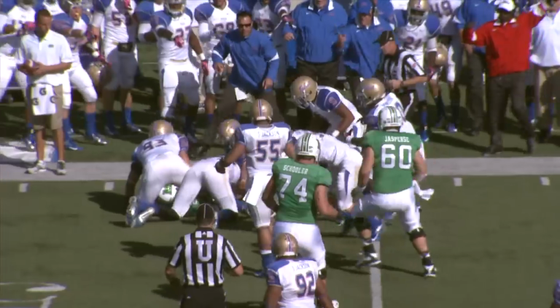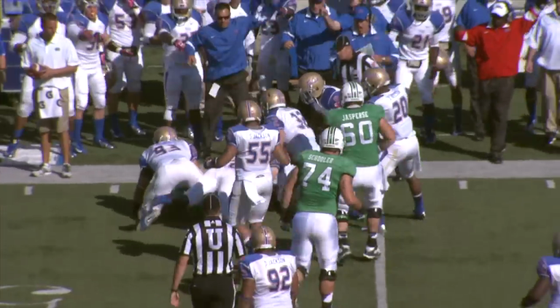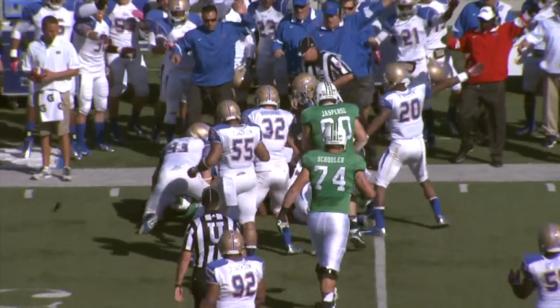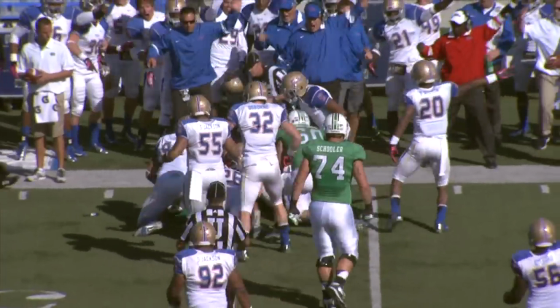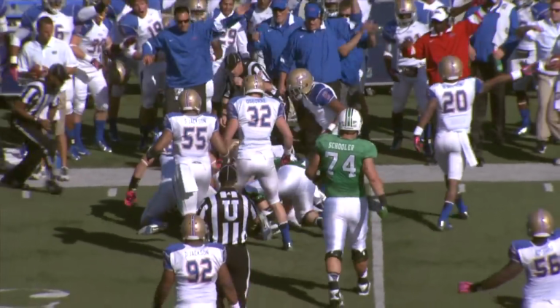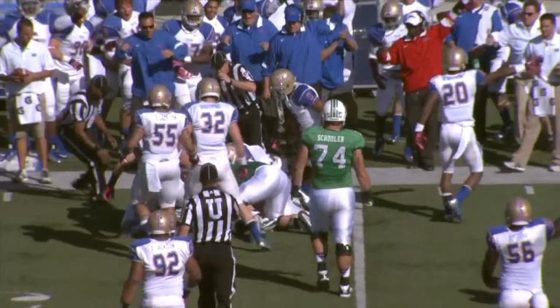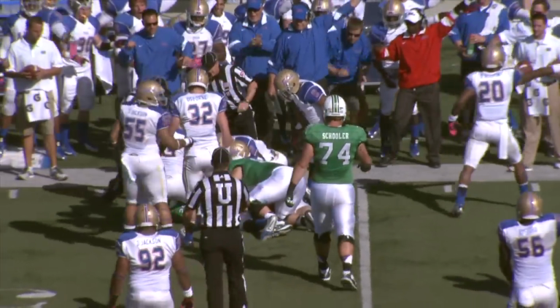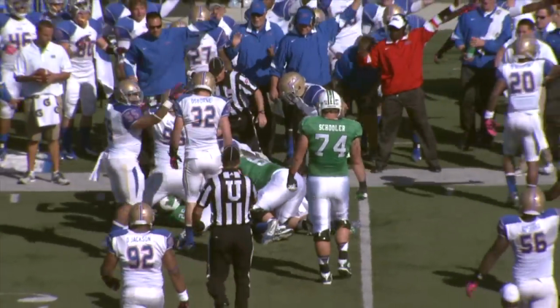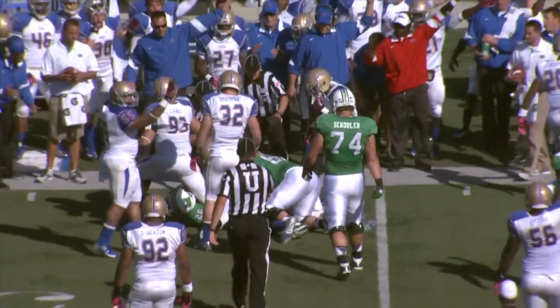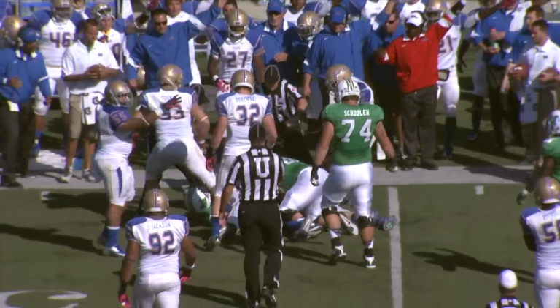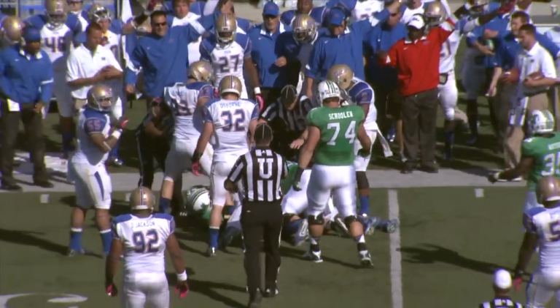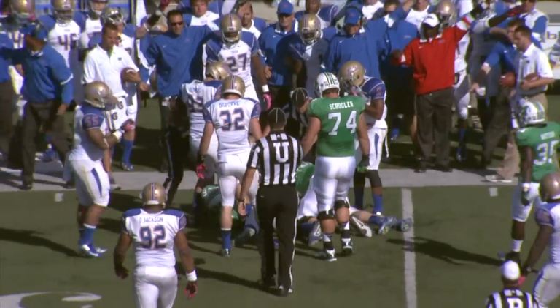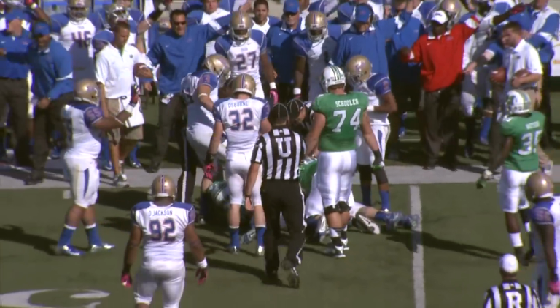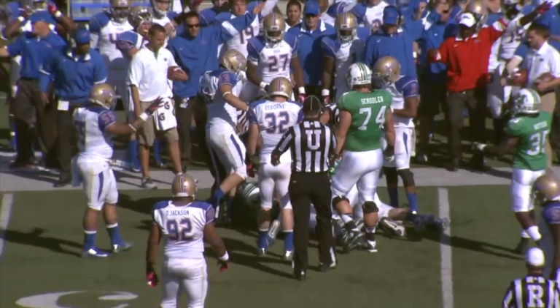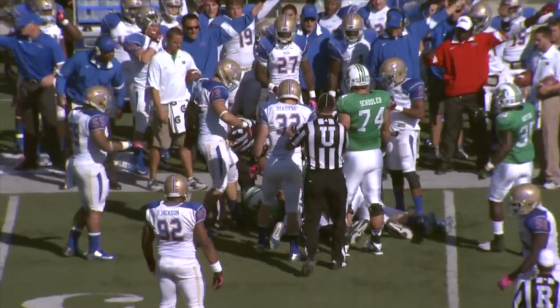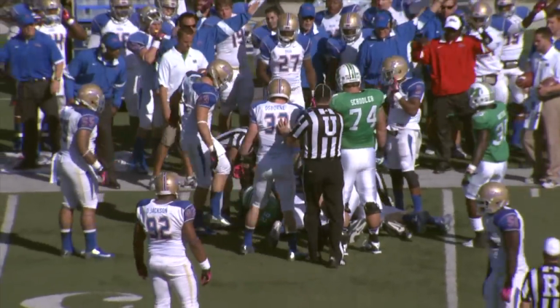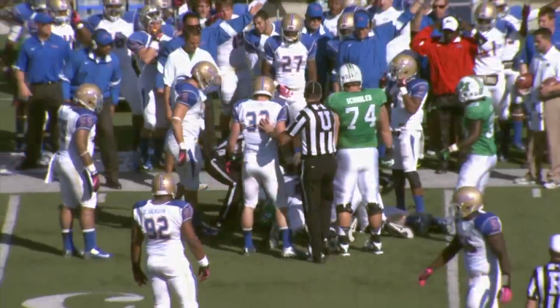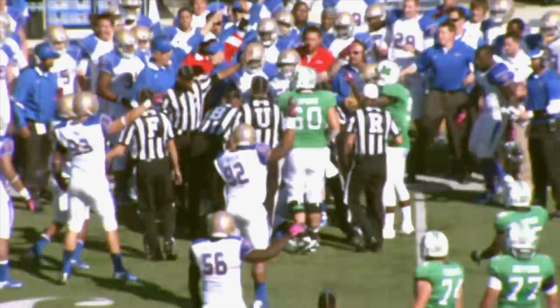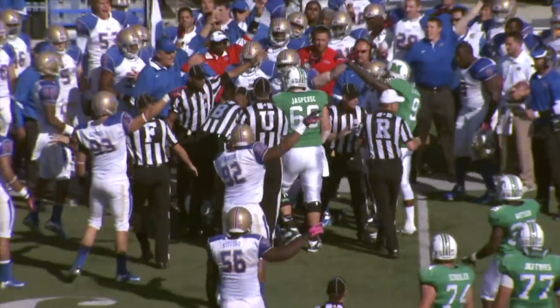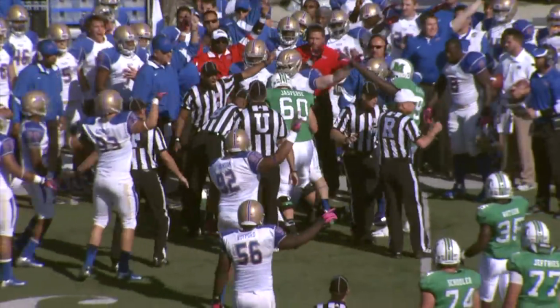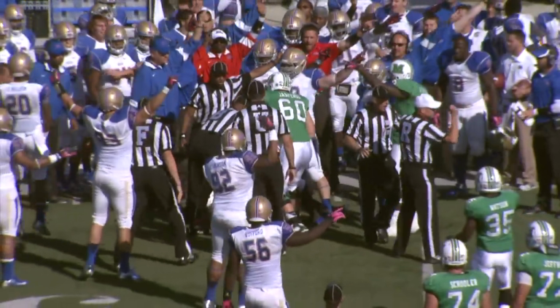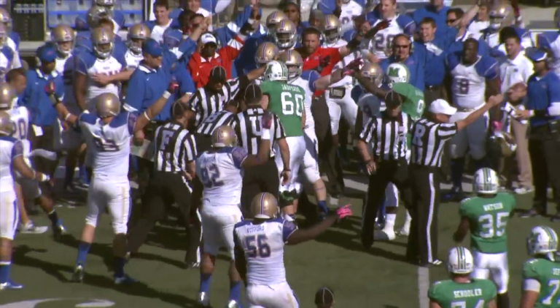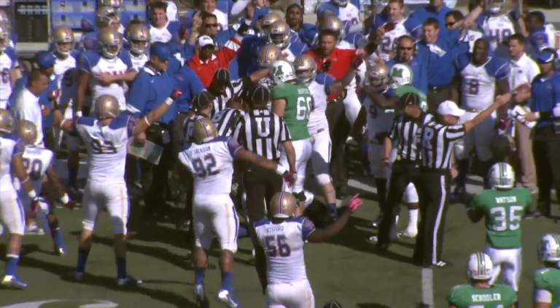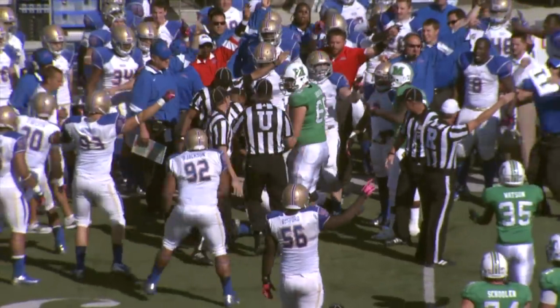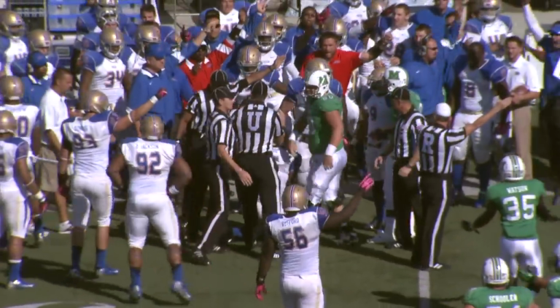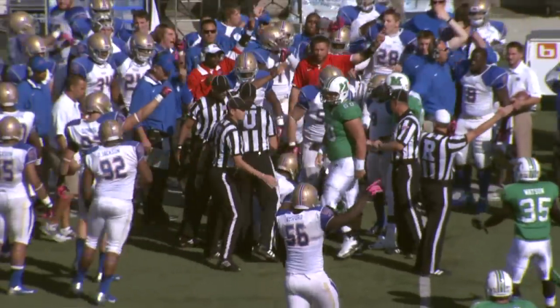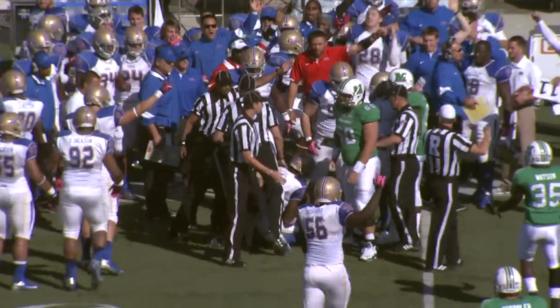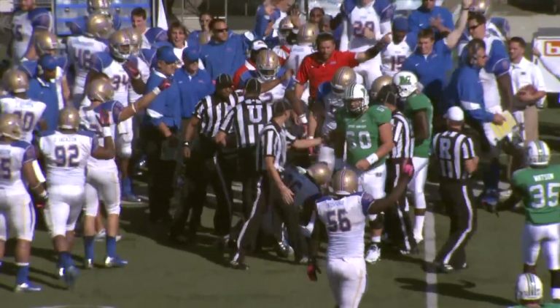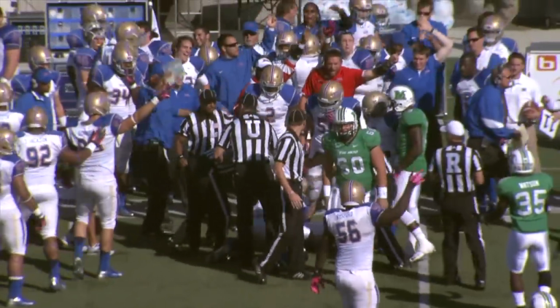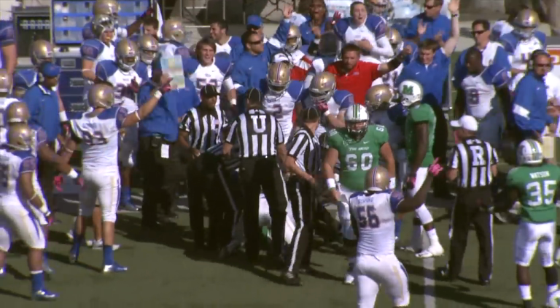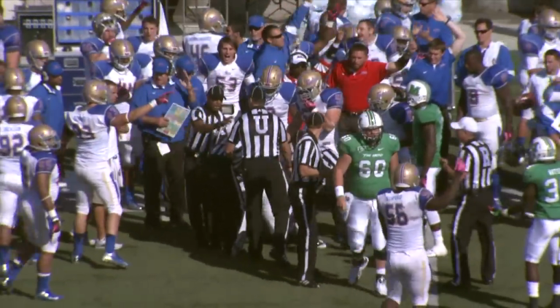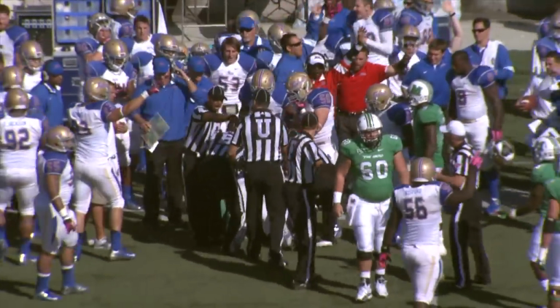And then the ball came loose at the end. Tulsa says they have it — the ball loose at the 47-yard line. They say it's Tulsa ball, and Tulsa has recovered at the 47-yard line.